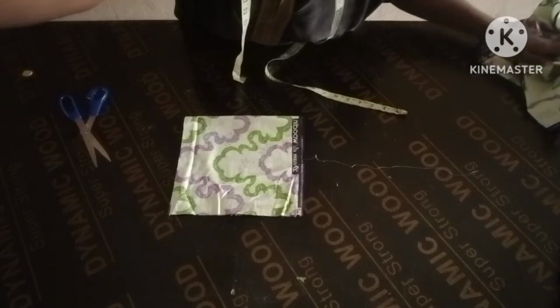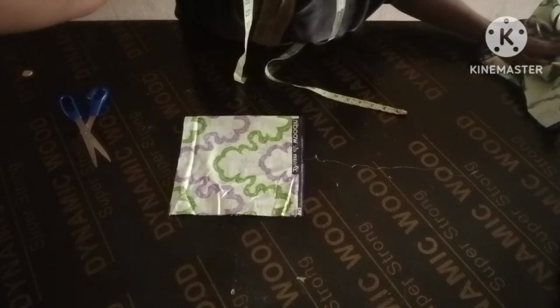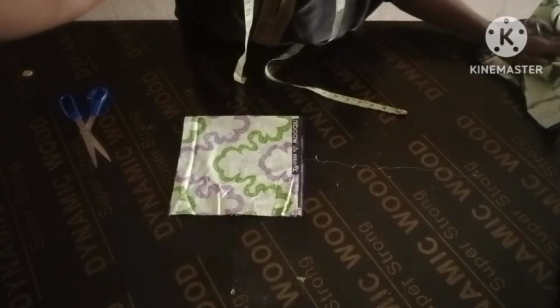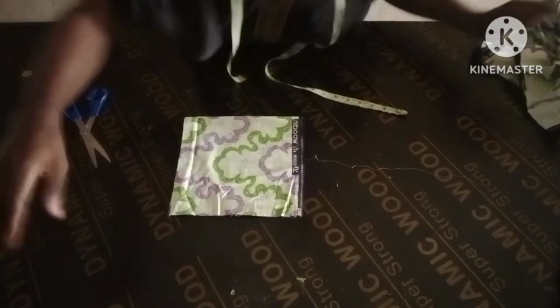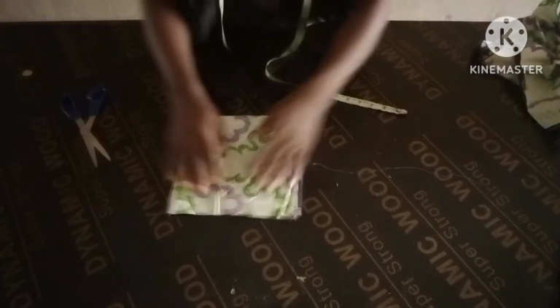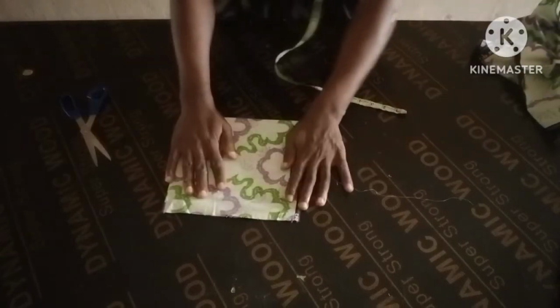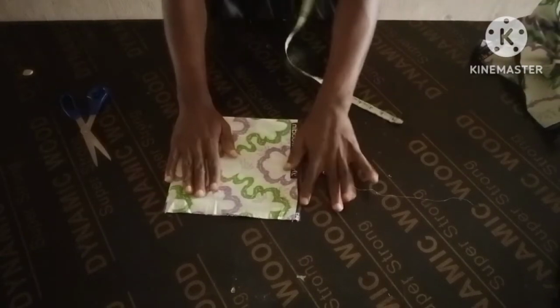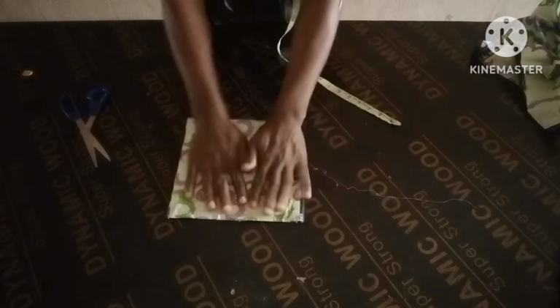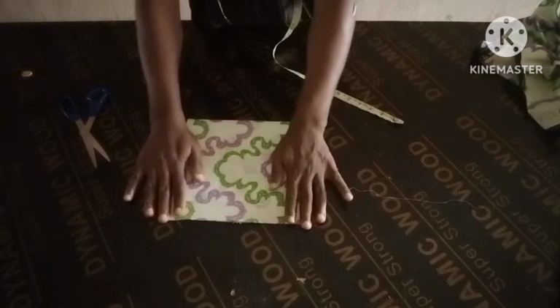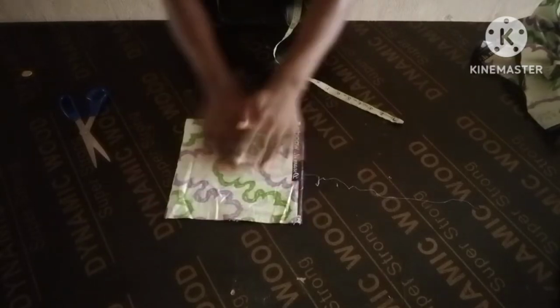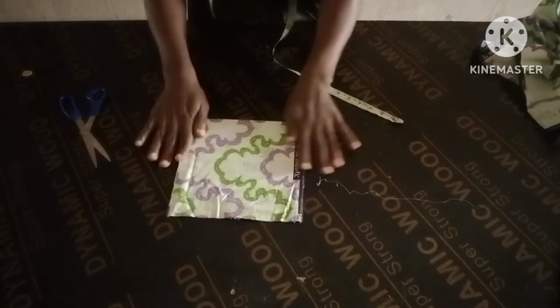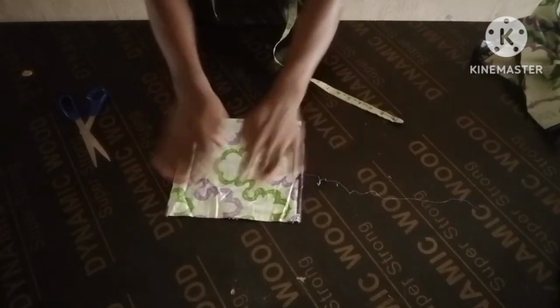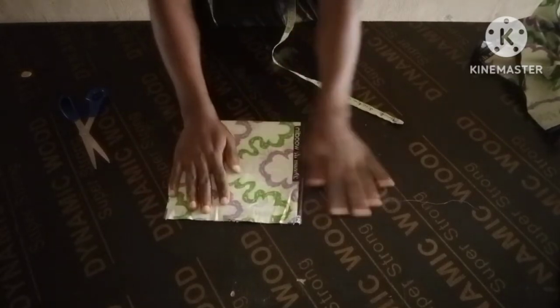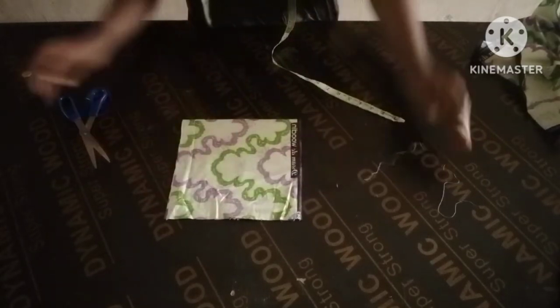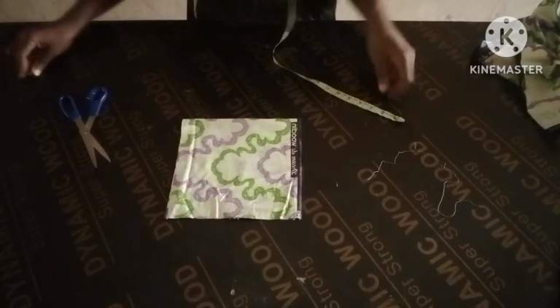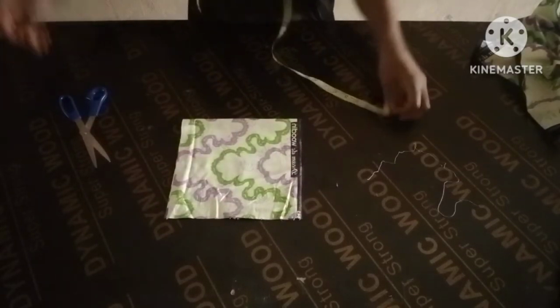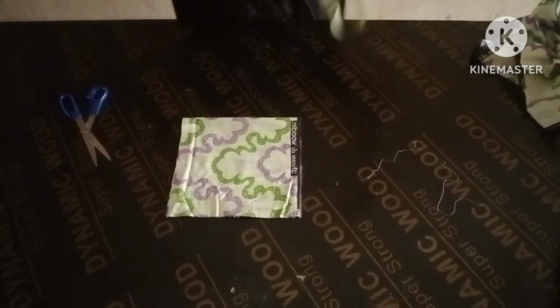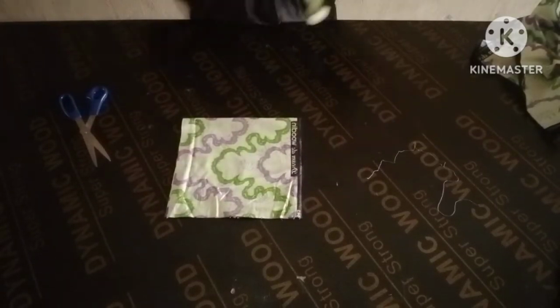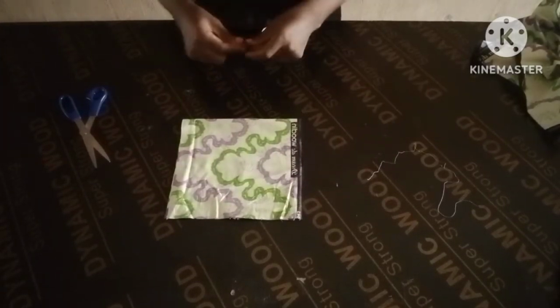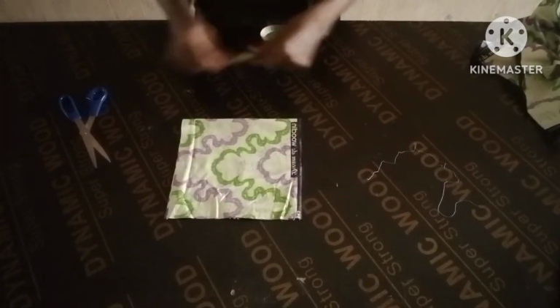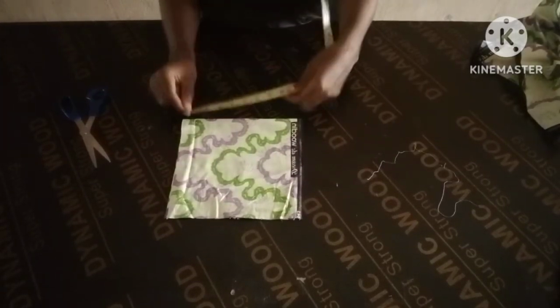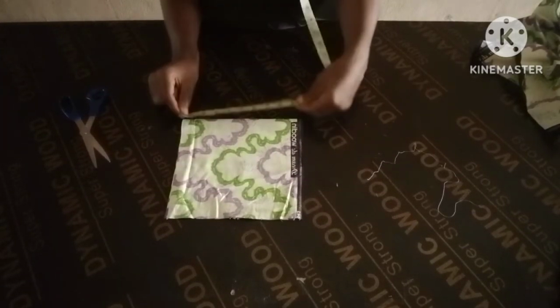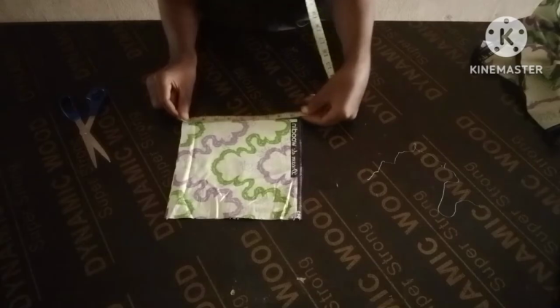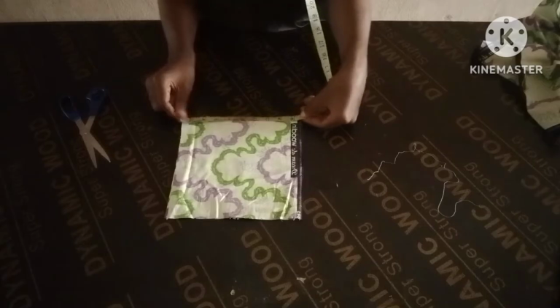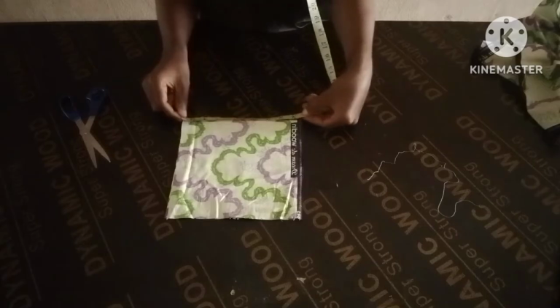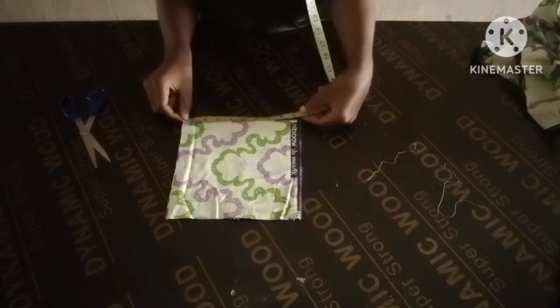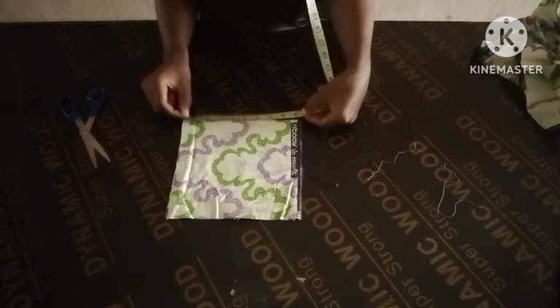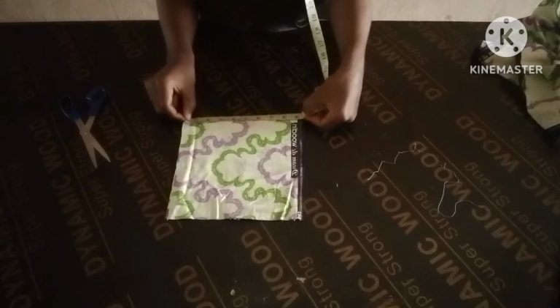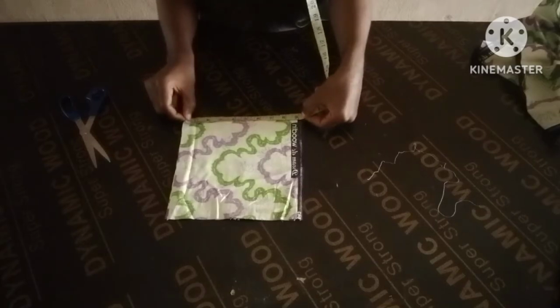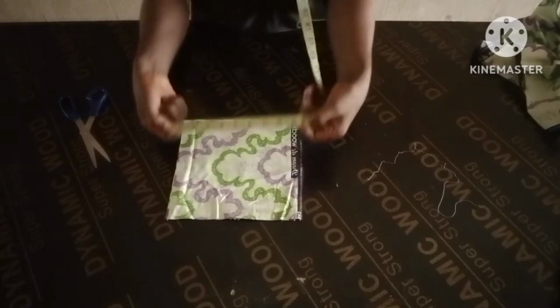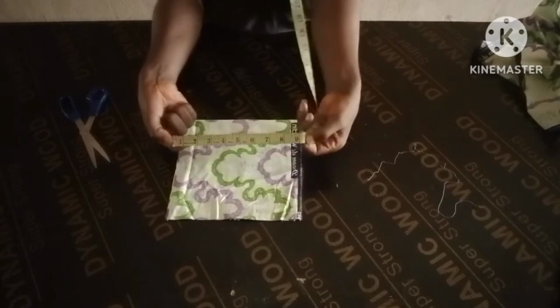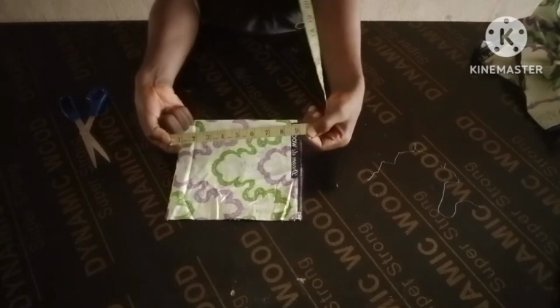What's up my people, hope you guys are doing great. Very quick one — let me show you guys how to make this overlapping sleeve.